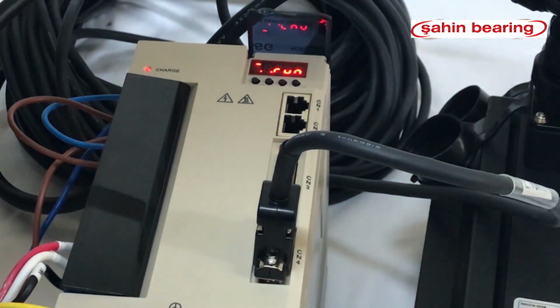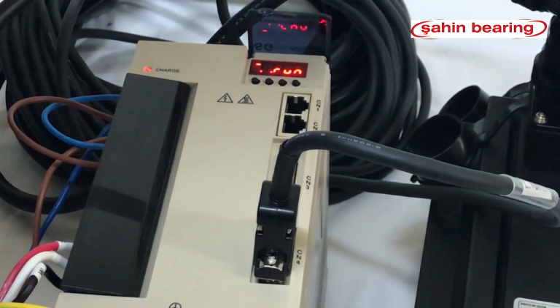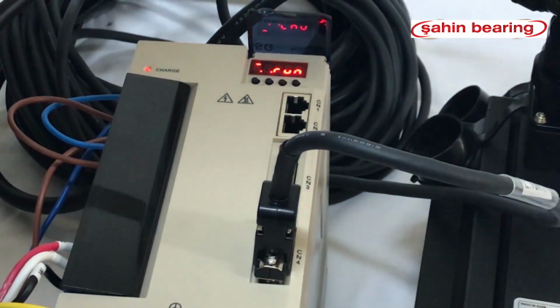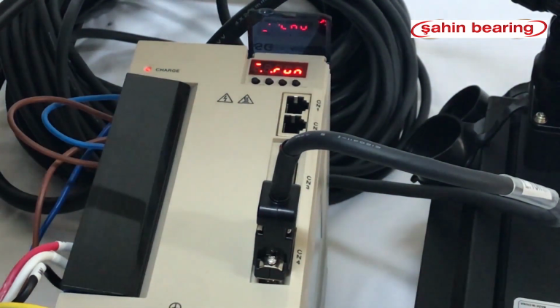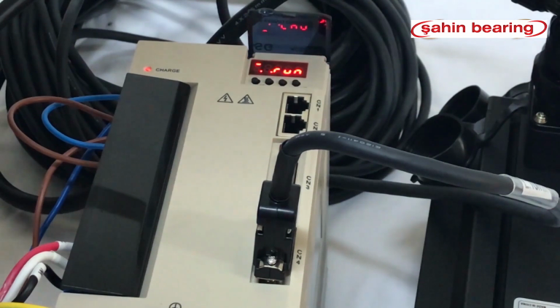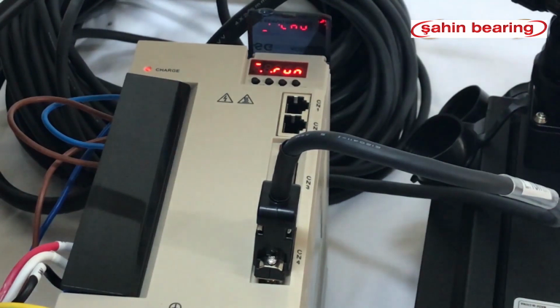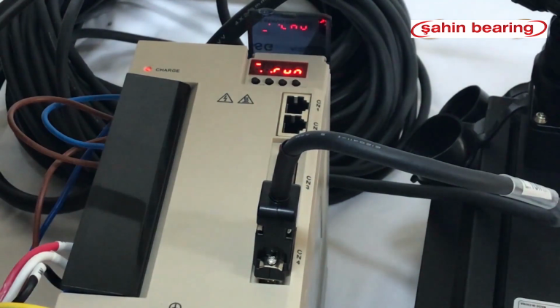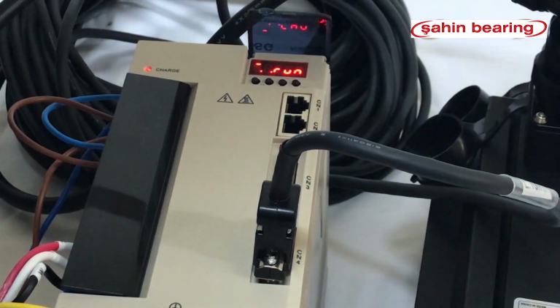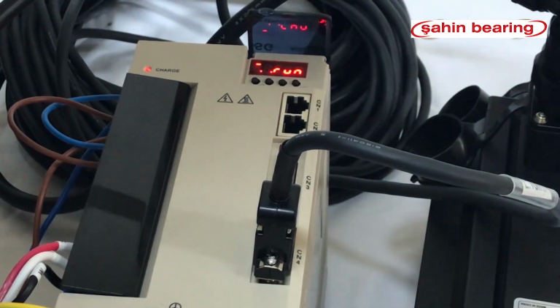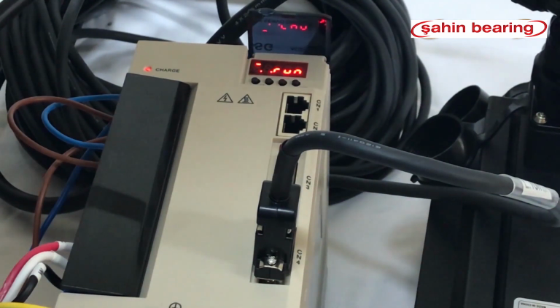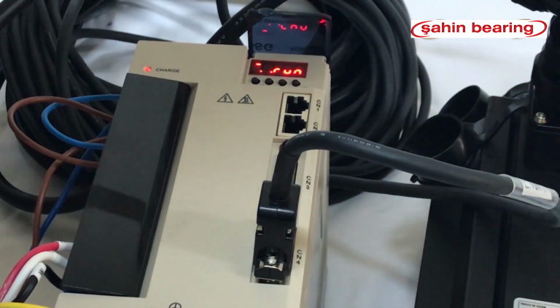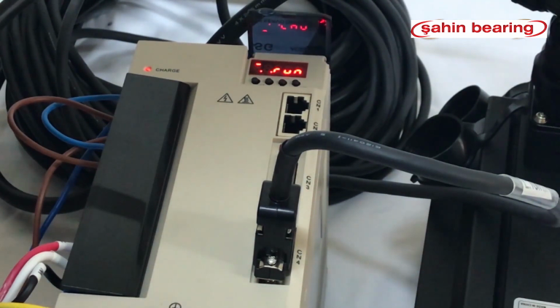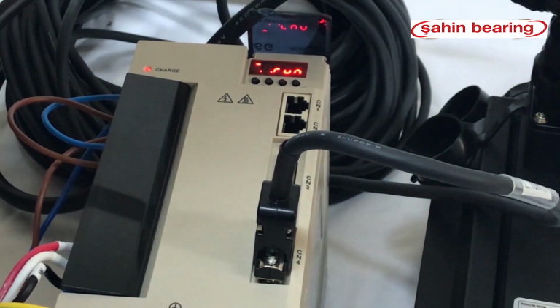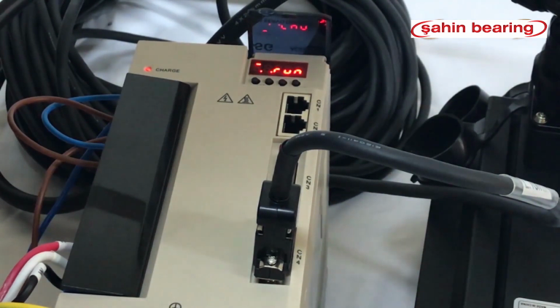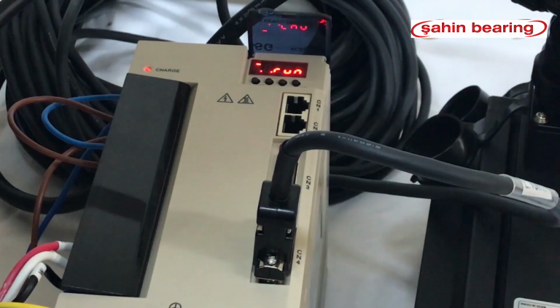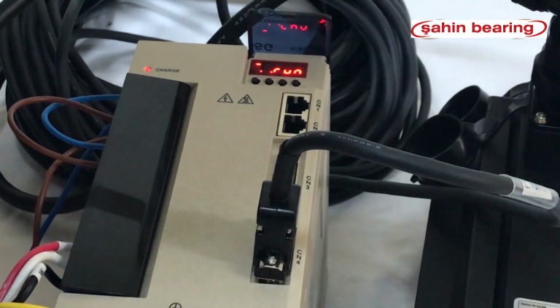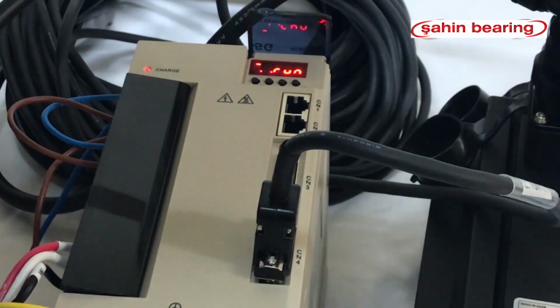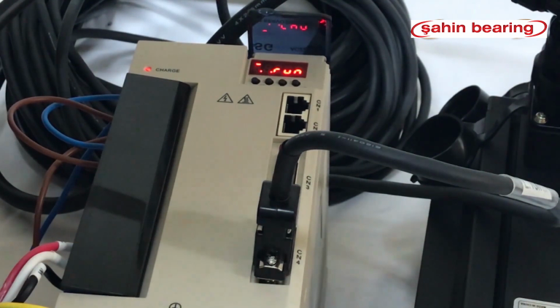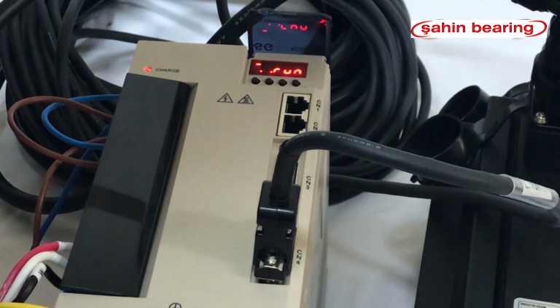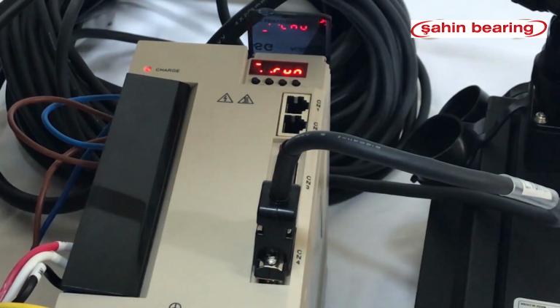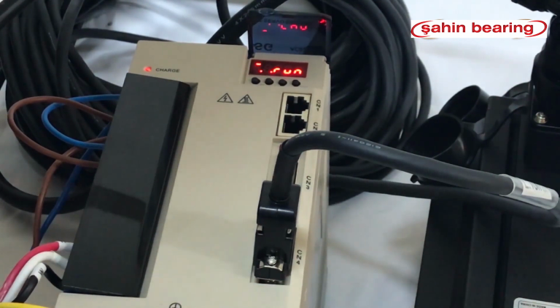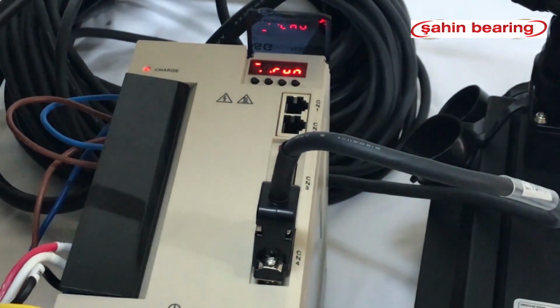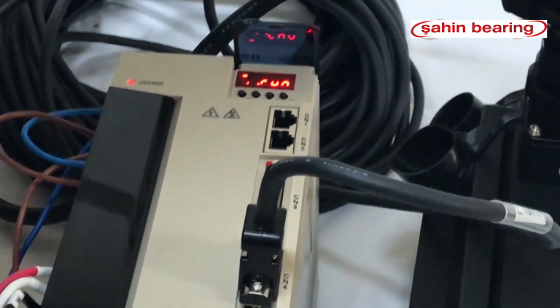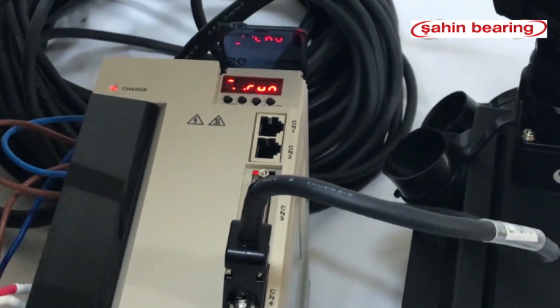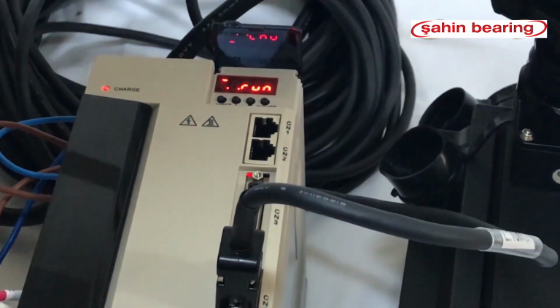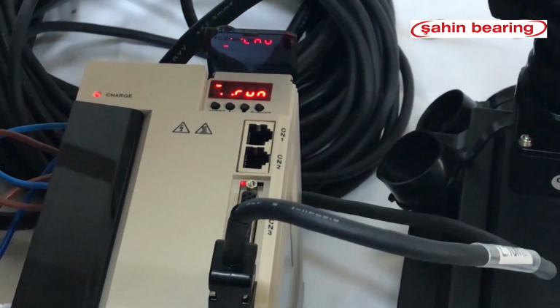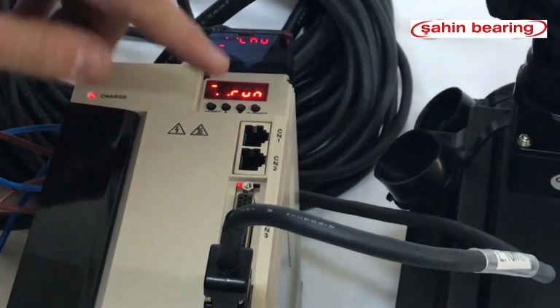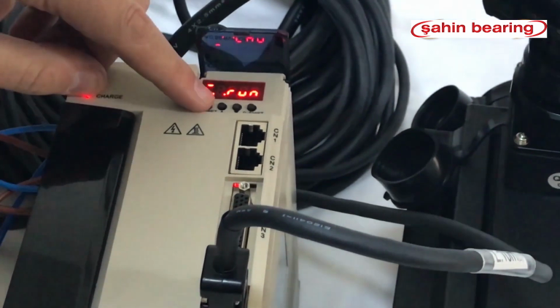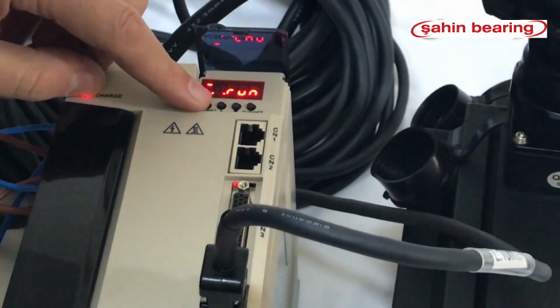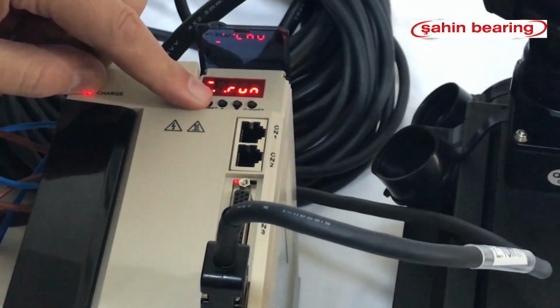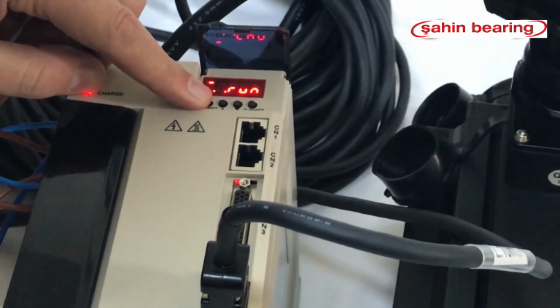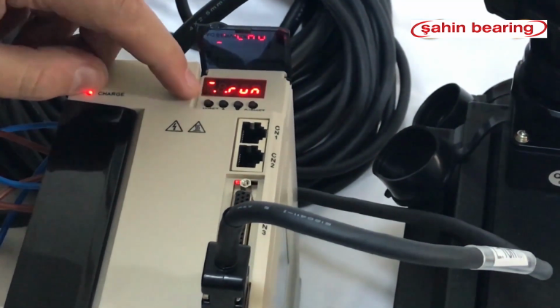We want to change the divisor parameter from the parameter section. The drive operates in the form of 10,000 pulses per one turn. We would want to set it to 1,000 pulses. To set the required parameter, navigate to 20E.